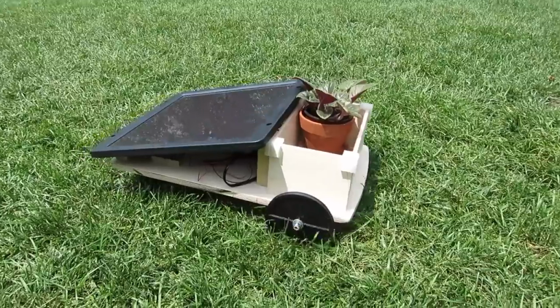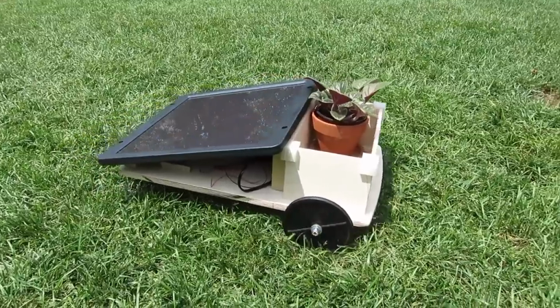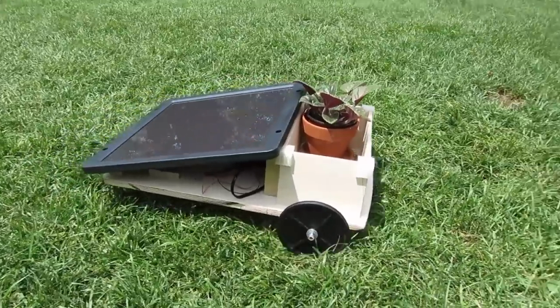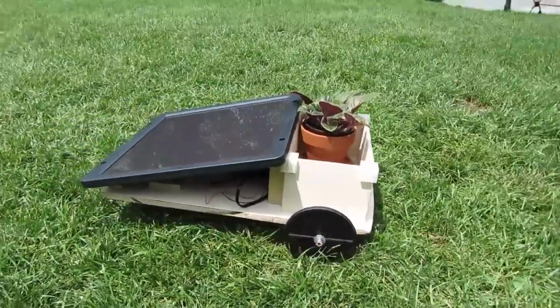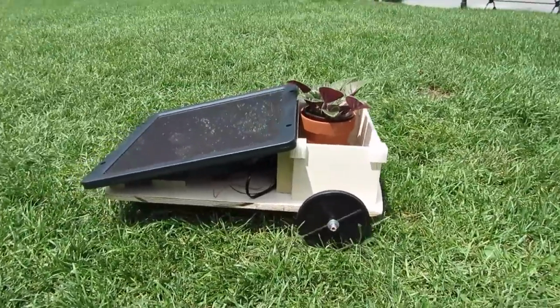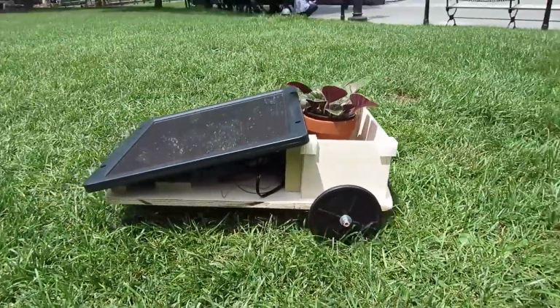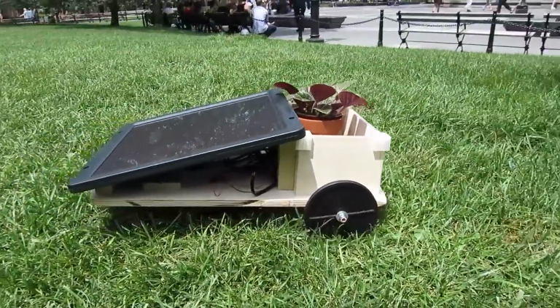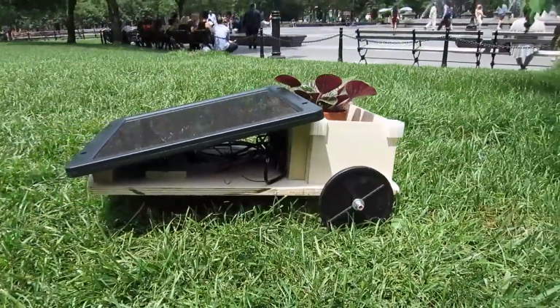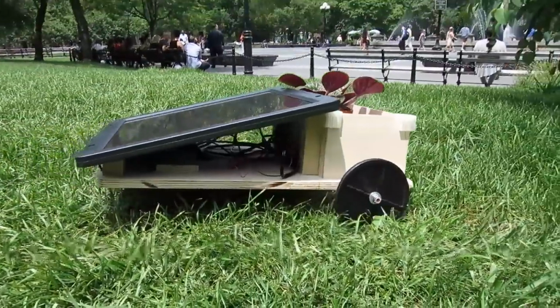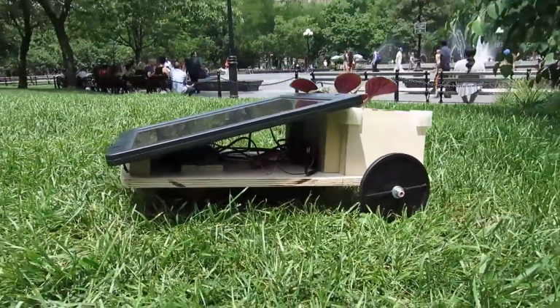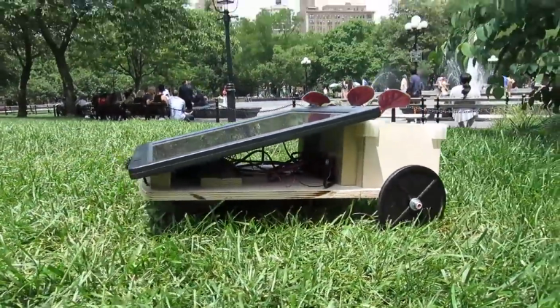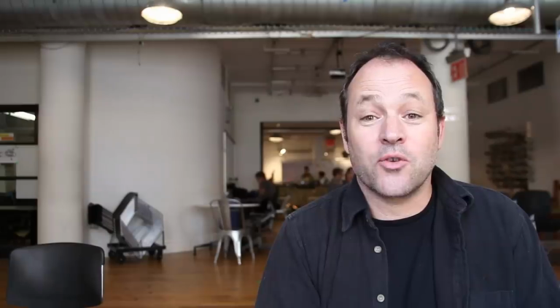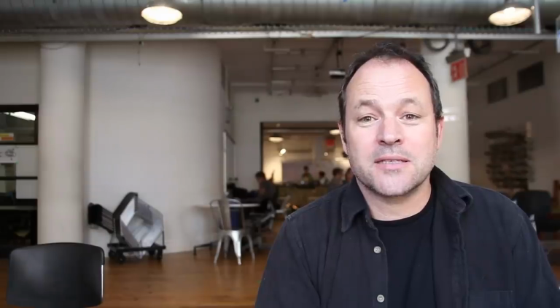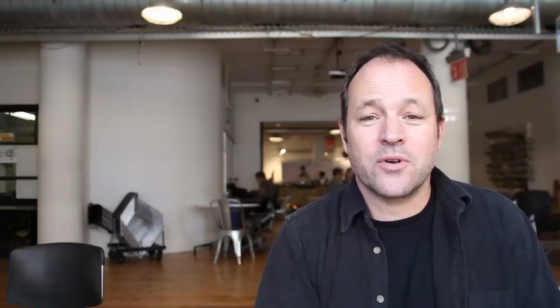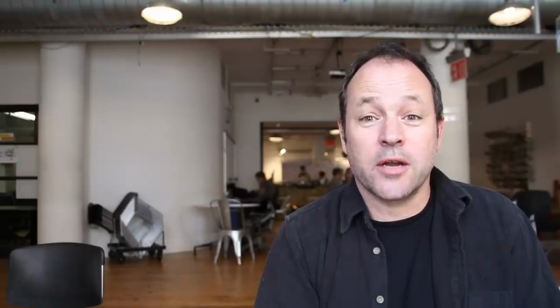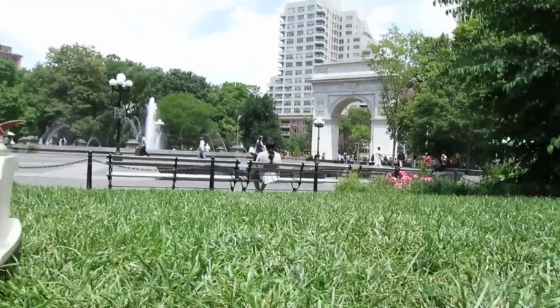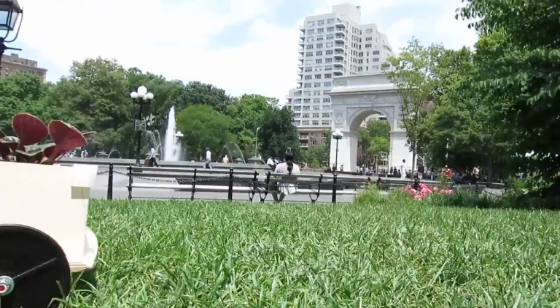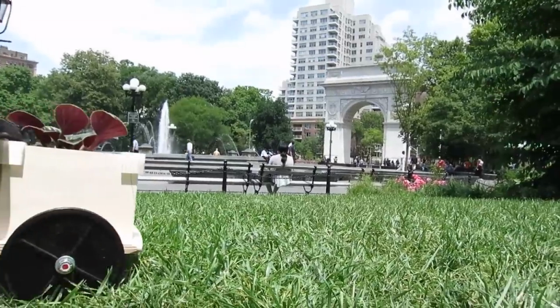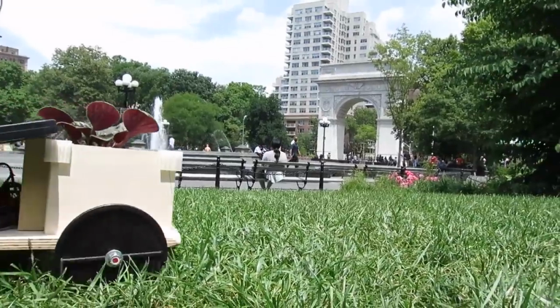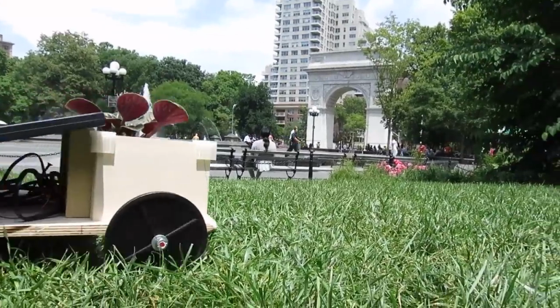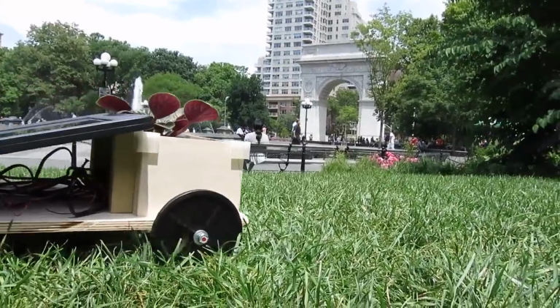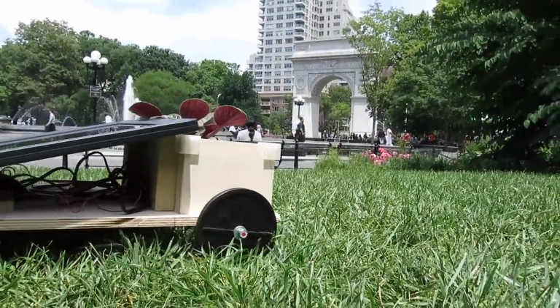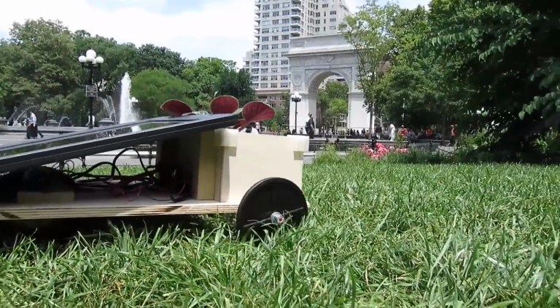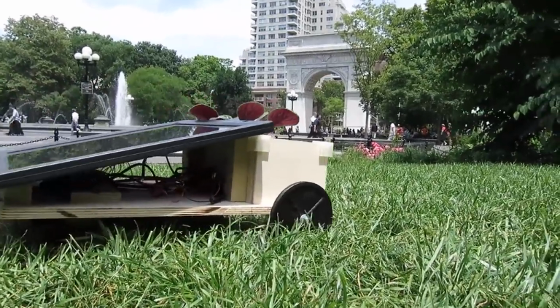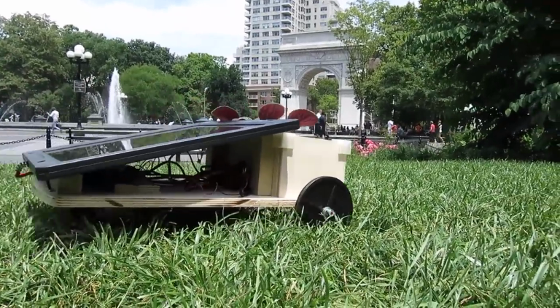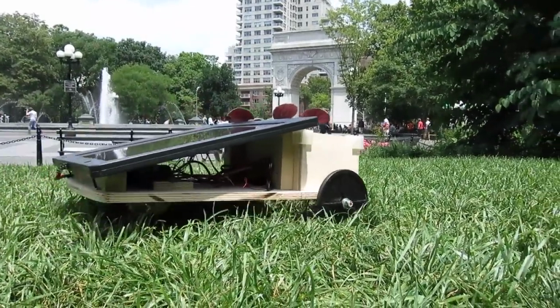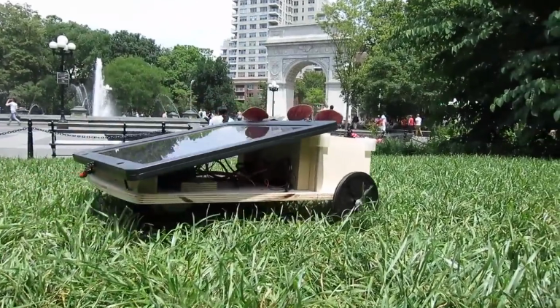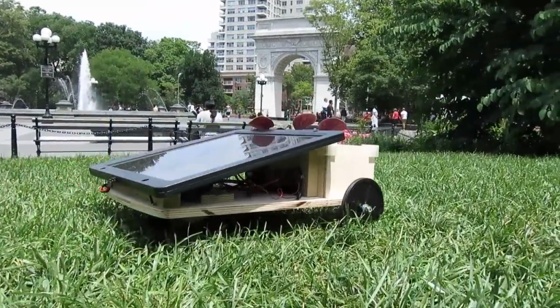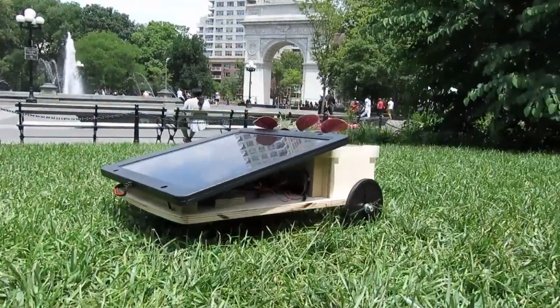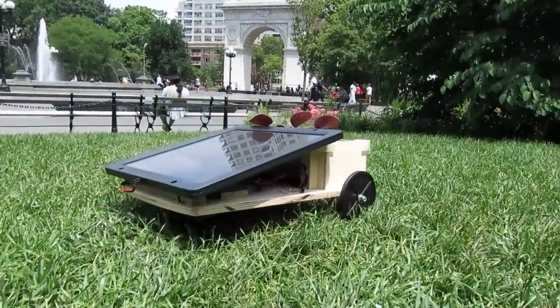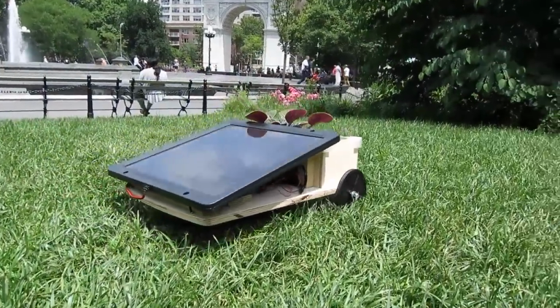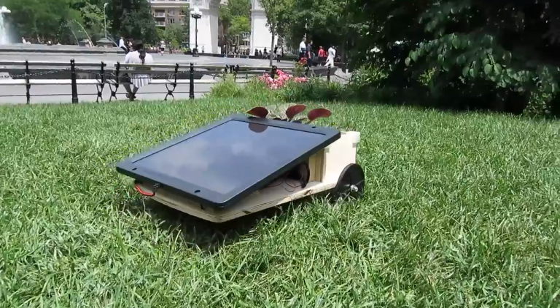Hi, I'm Caleb for IGP Camp 2014. I built a prototype of what I call a grass saver garden. The idea is that this garden moves during the day, not killing the grass under it.